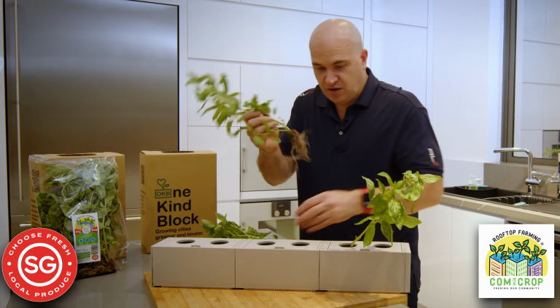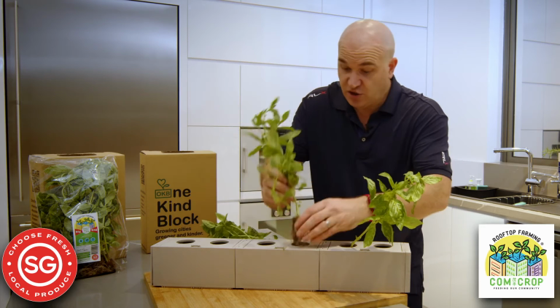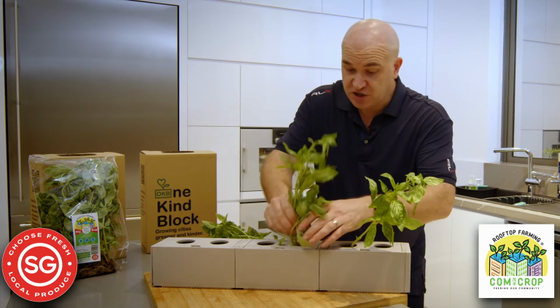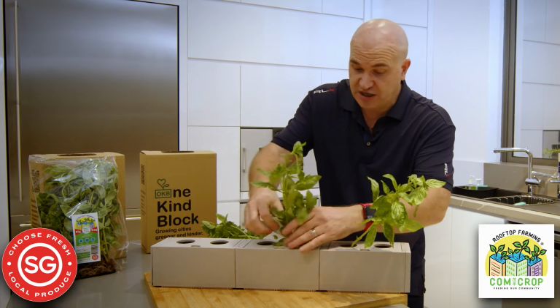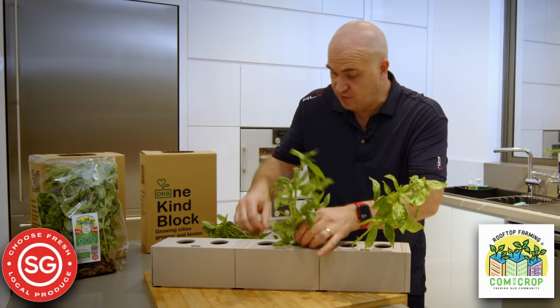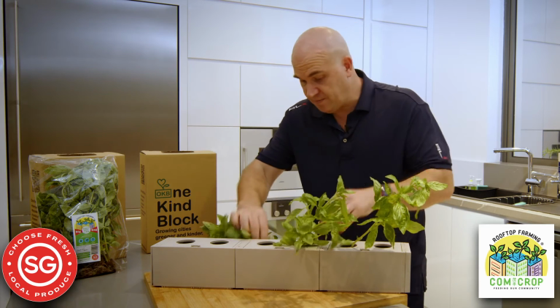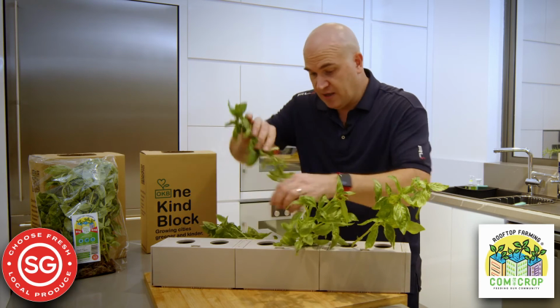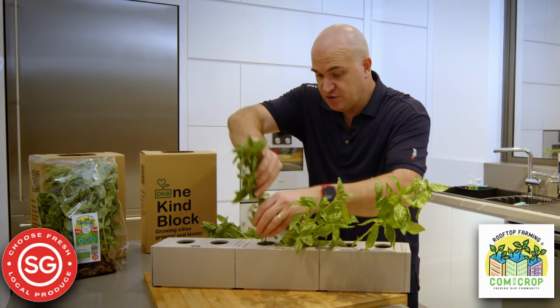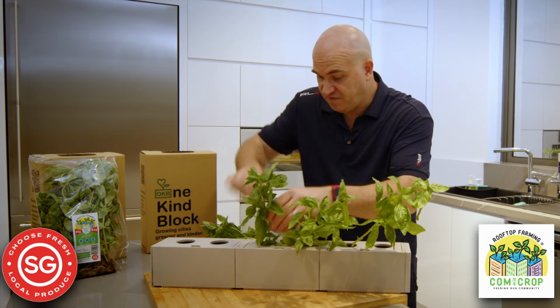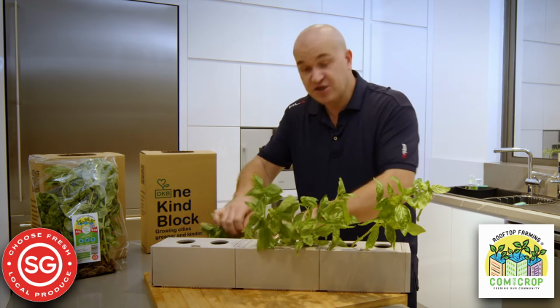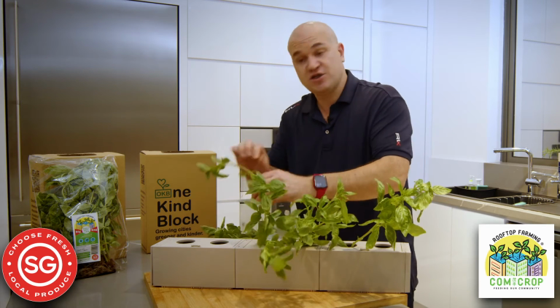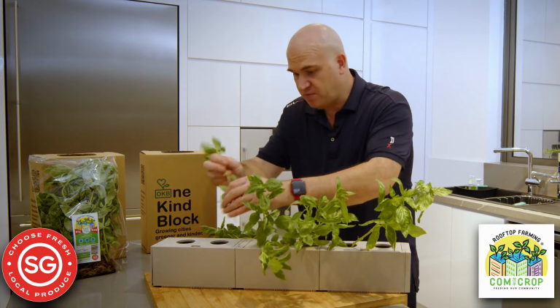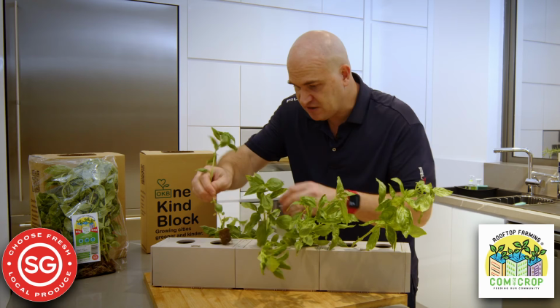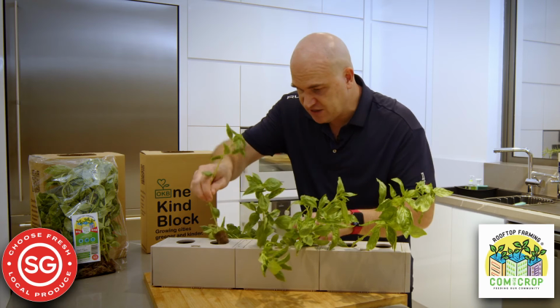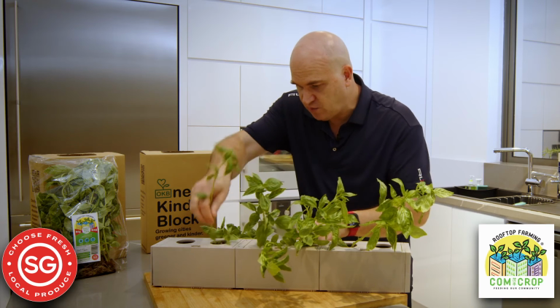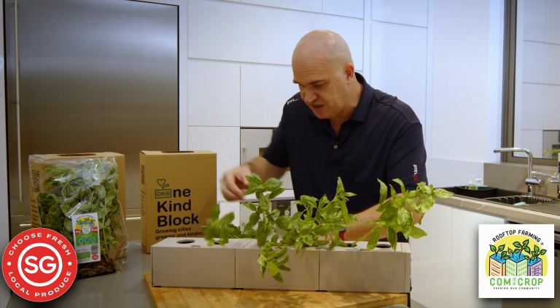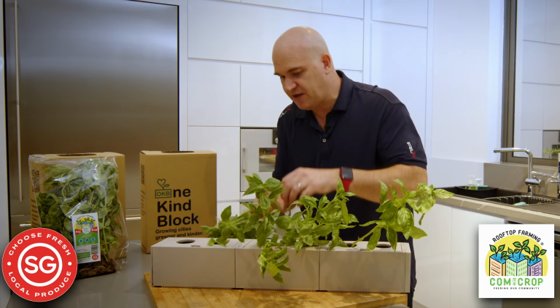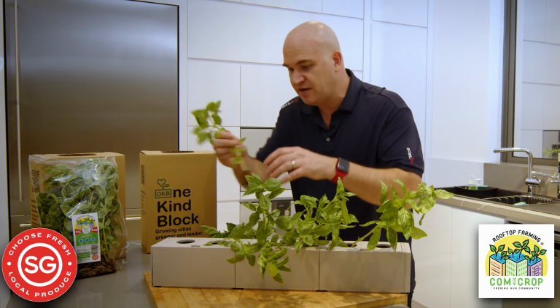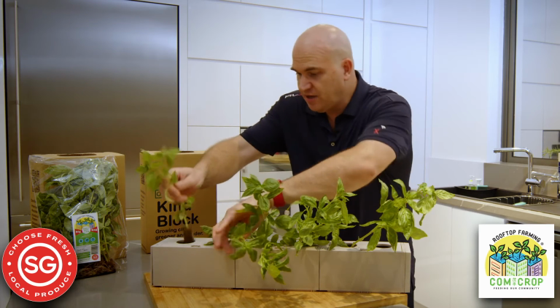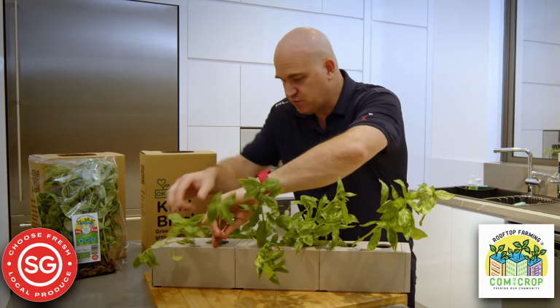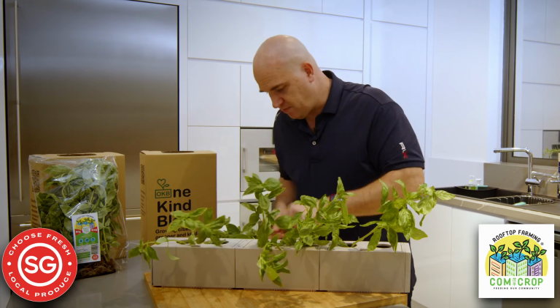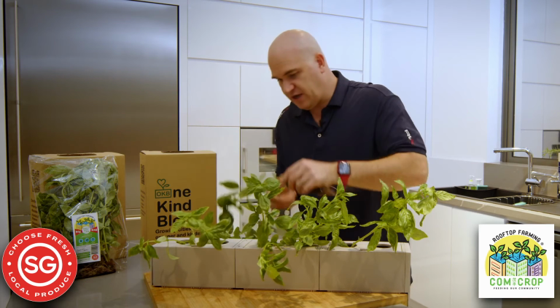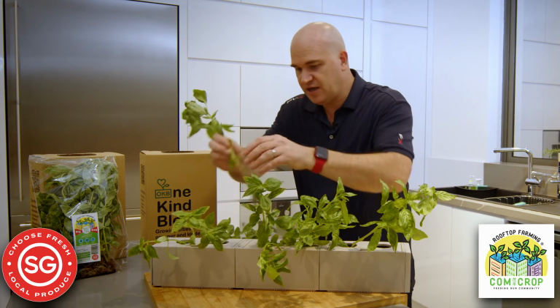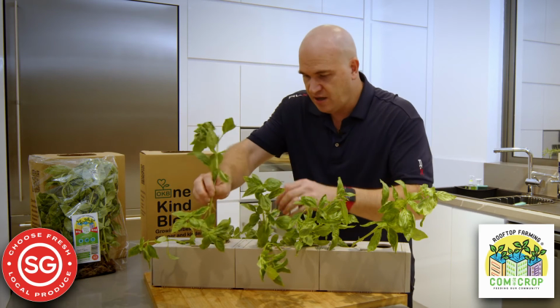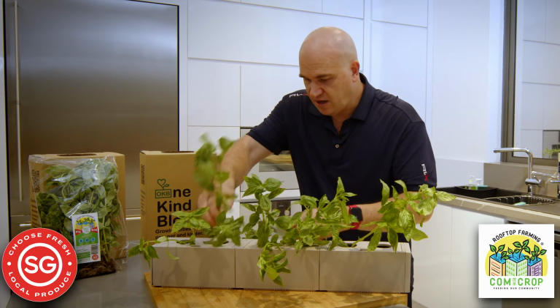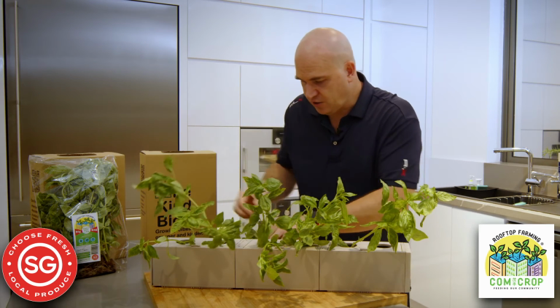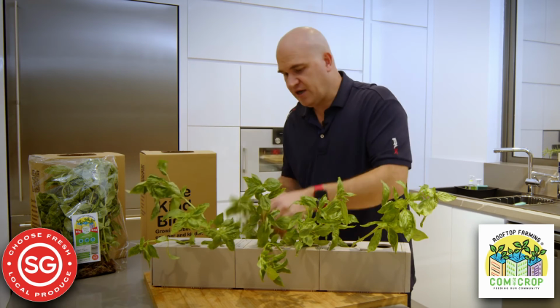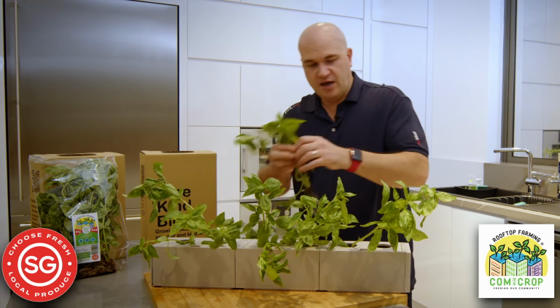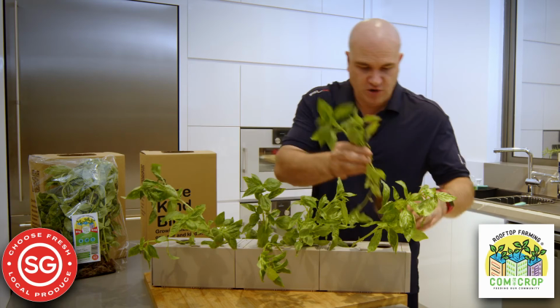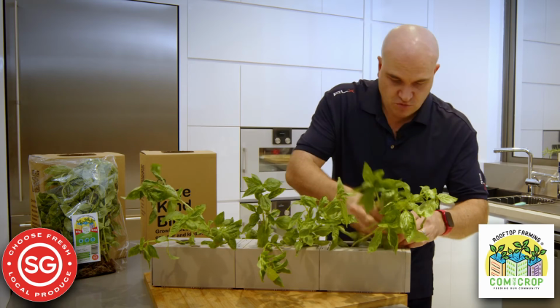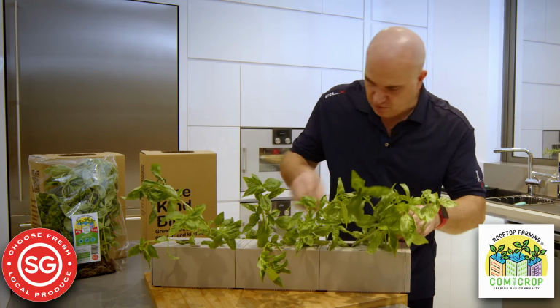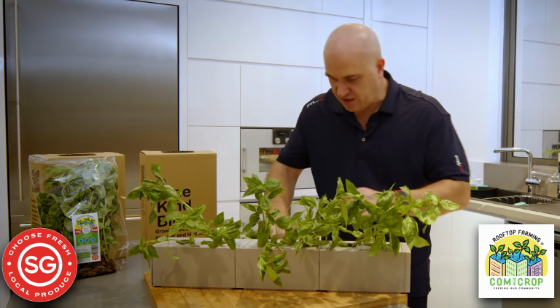You could even just put it into a vase in your kitchen as well, but this is a fantastic way of setting up a garden with this OneKineBlock and getting a little herb garden running really, really quickly.